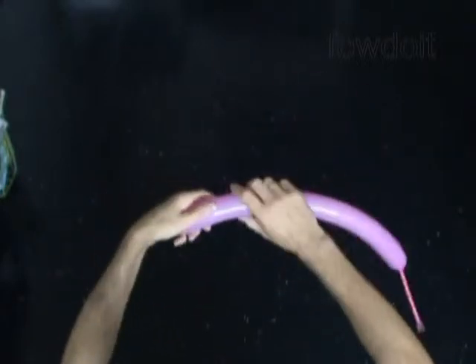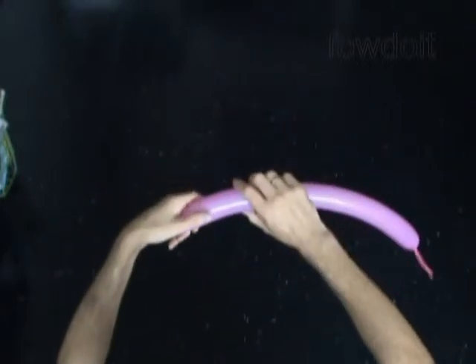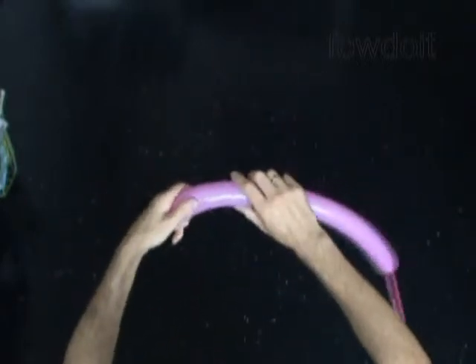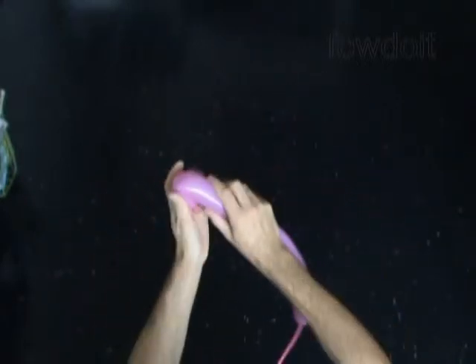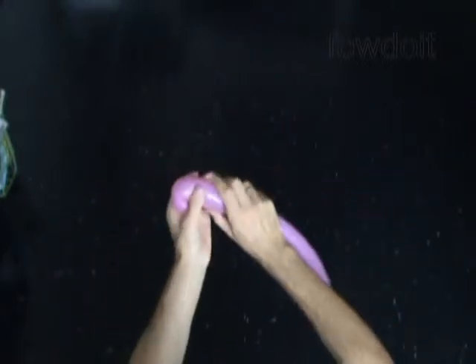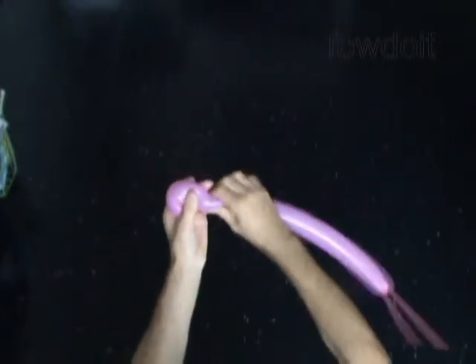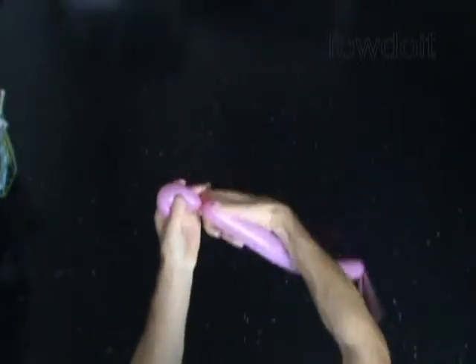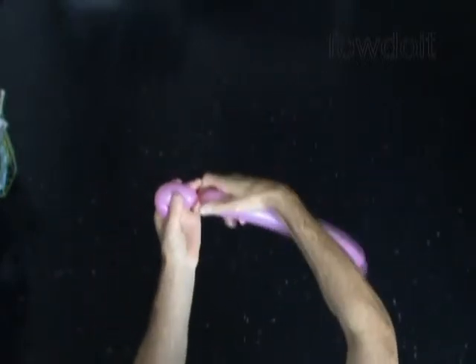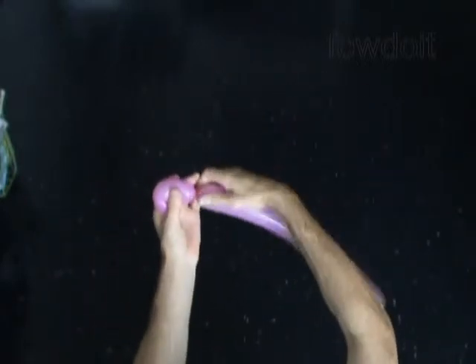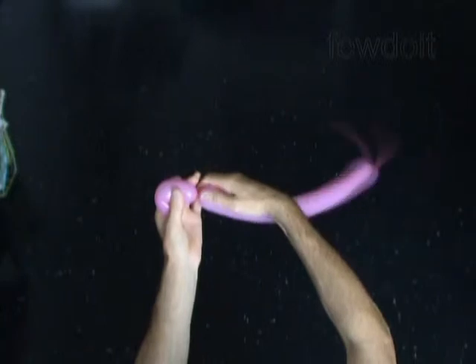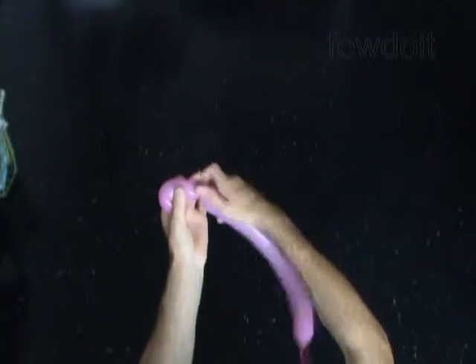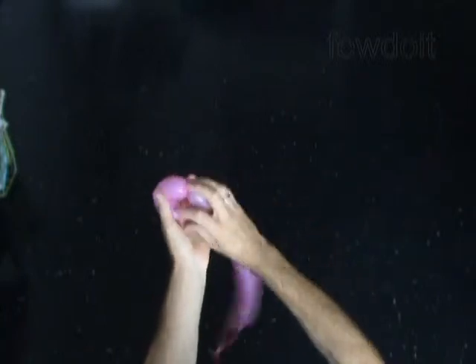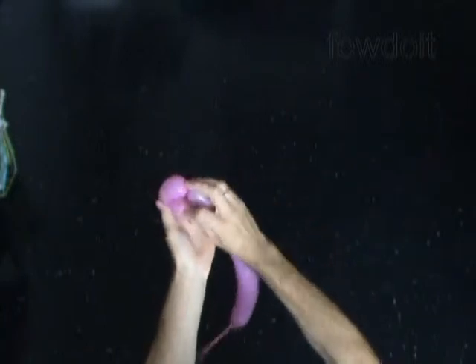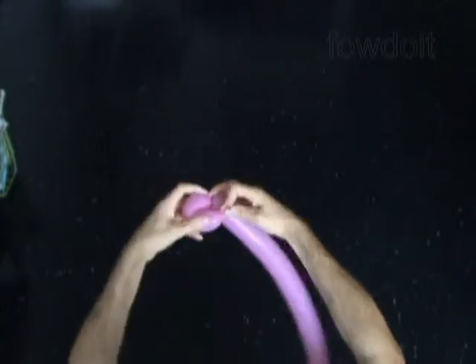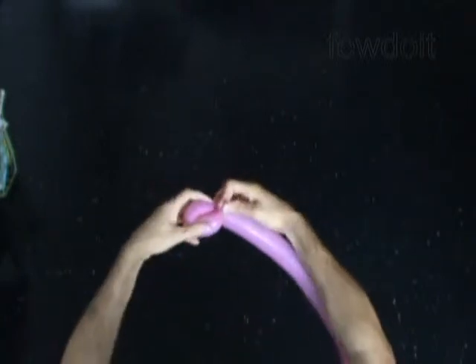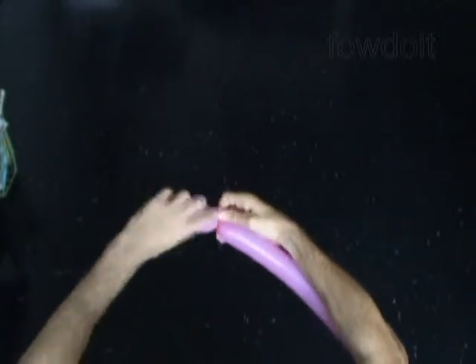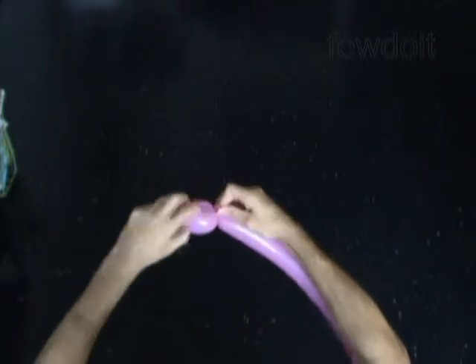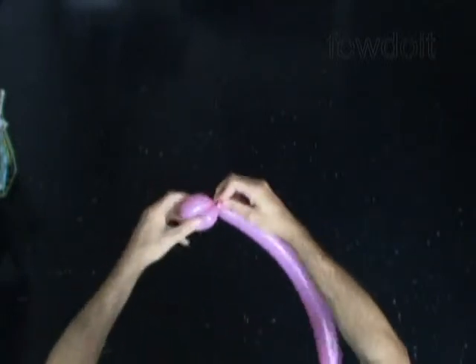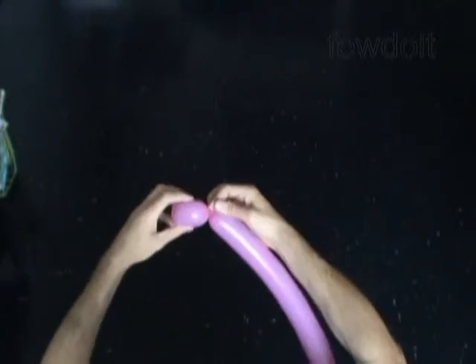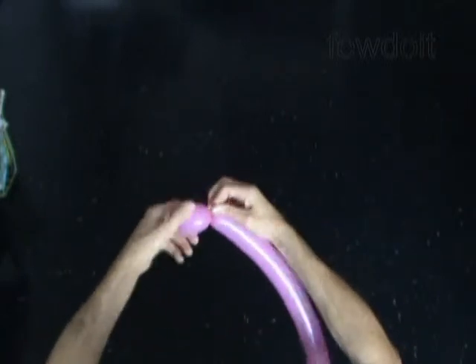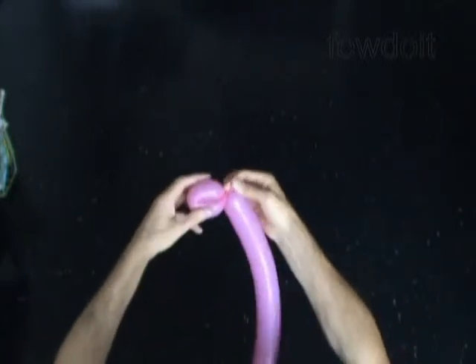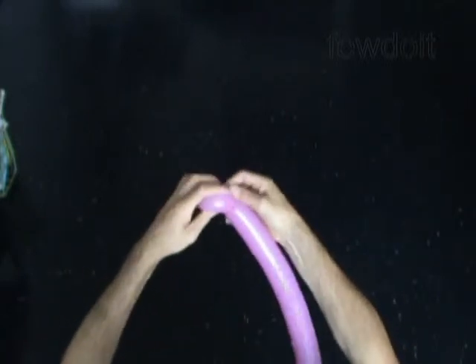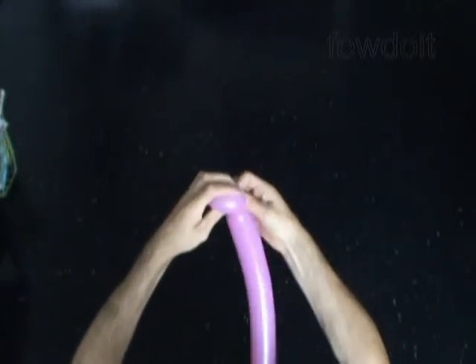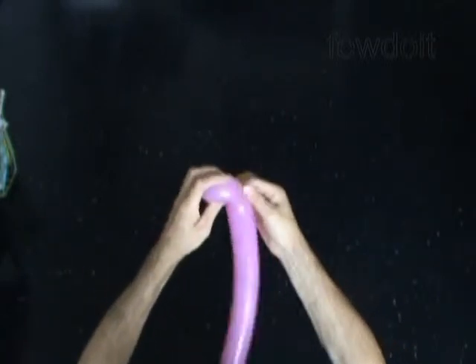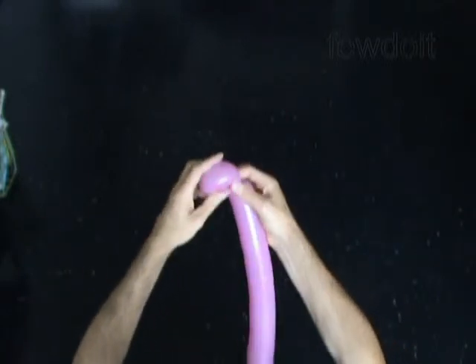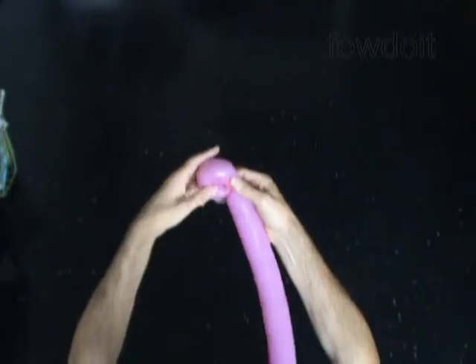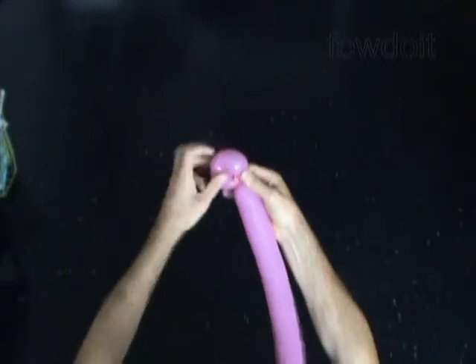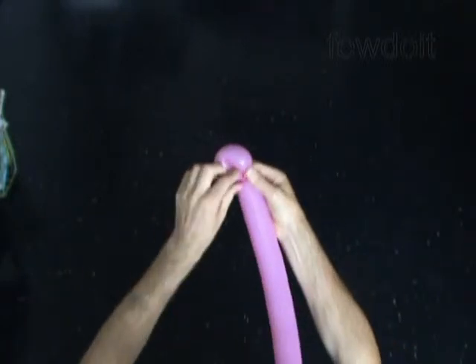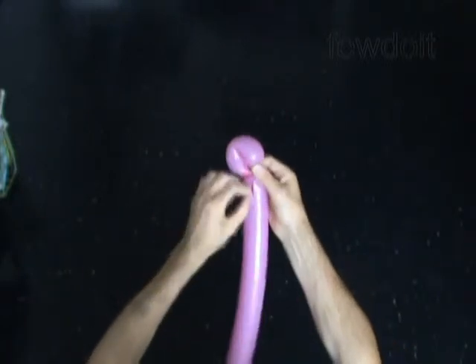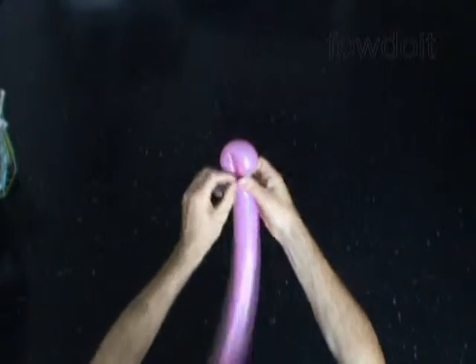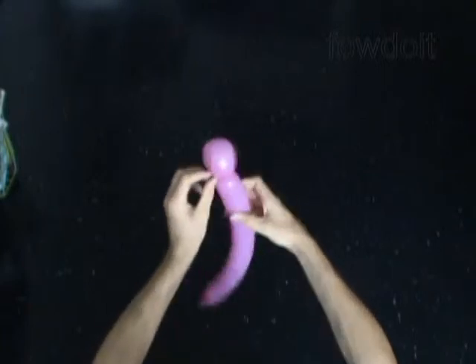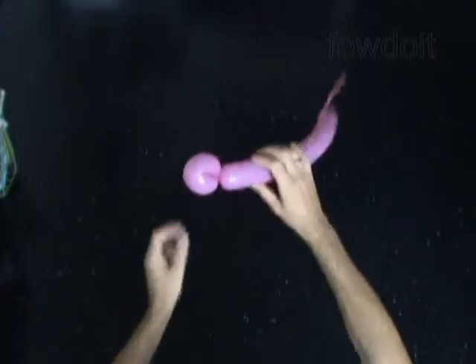Twist the first about 4 inch long bubble, lock both ends of the first bubble in one lock twist. It is the head of the ladybug.